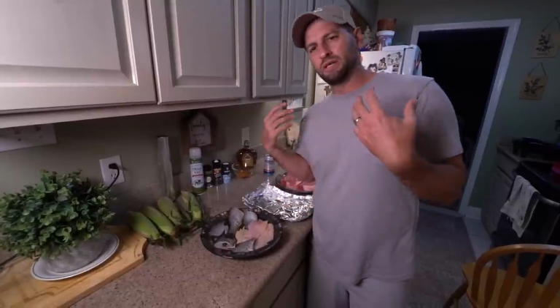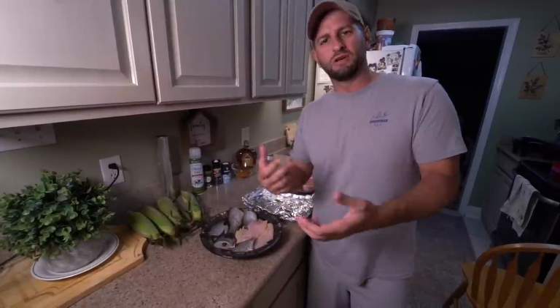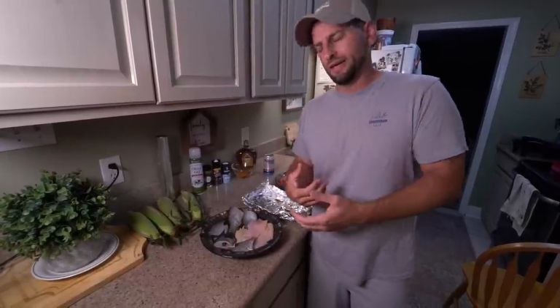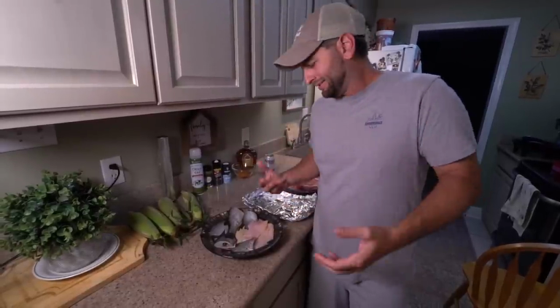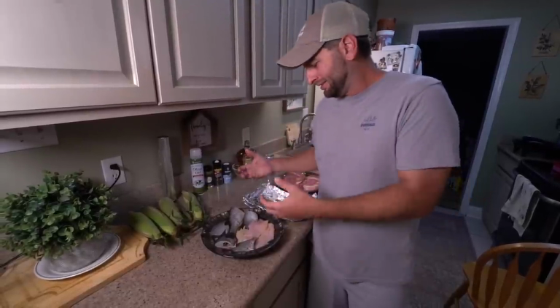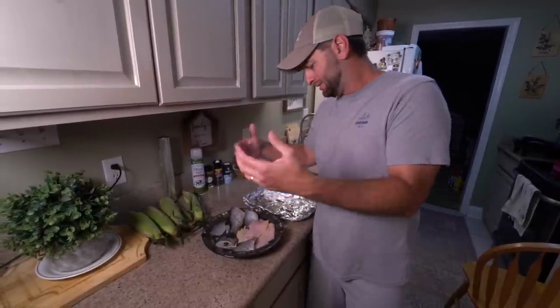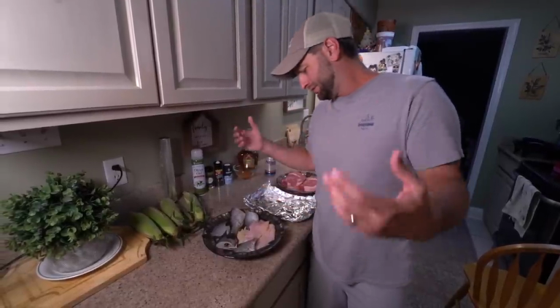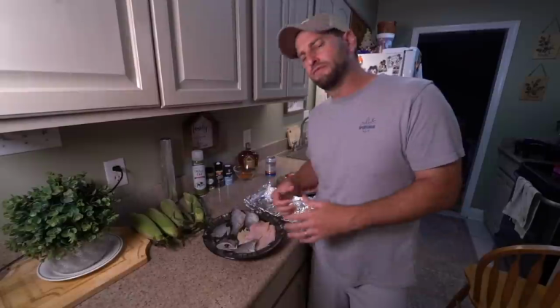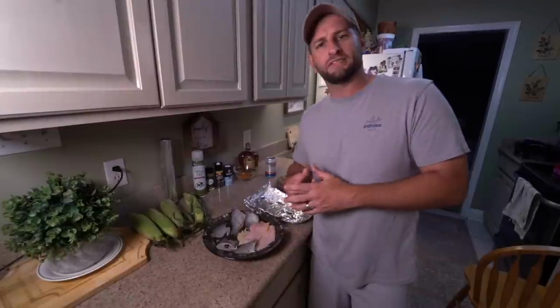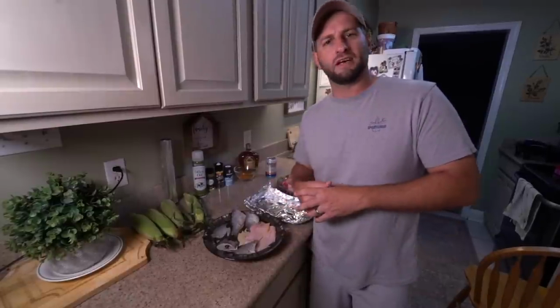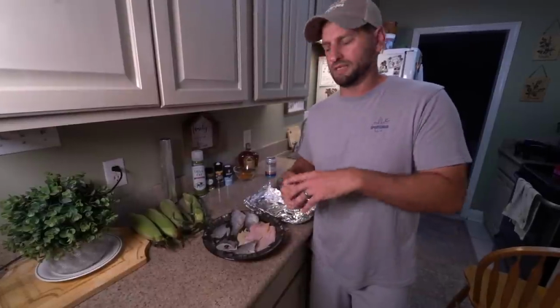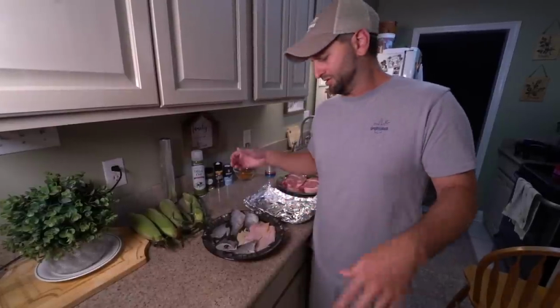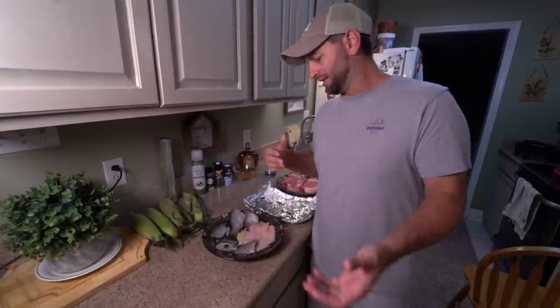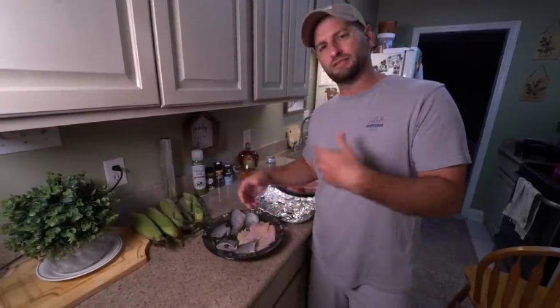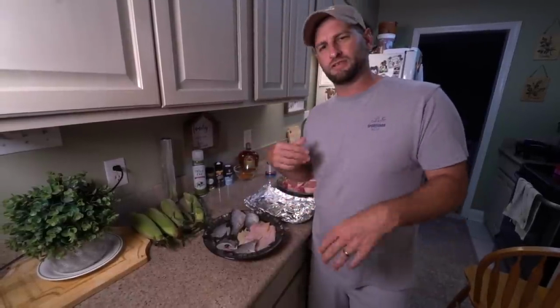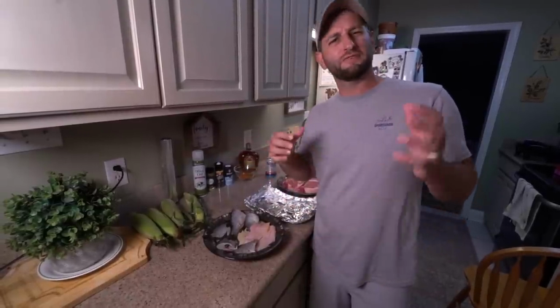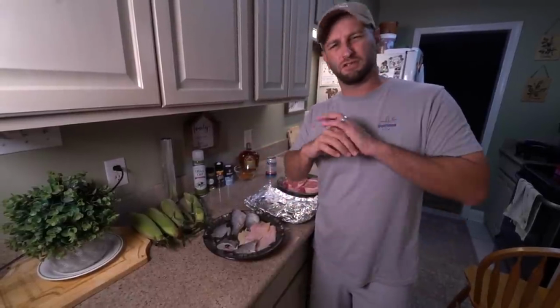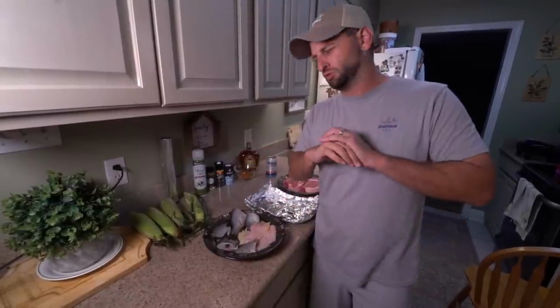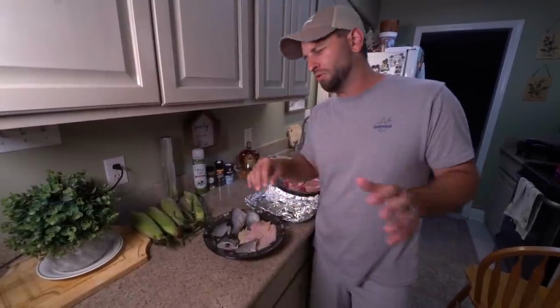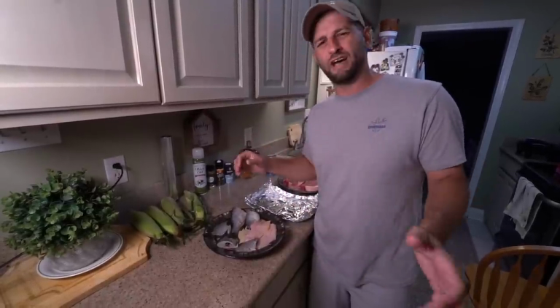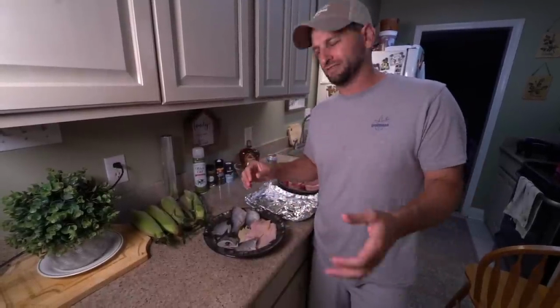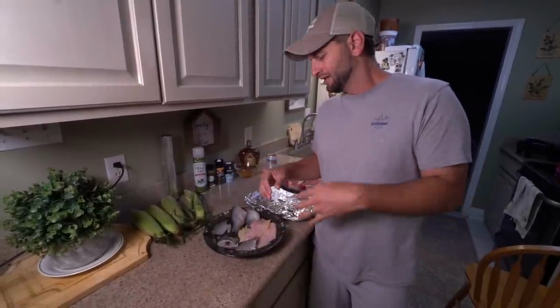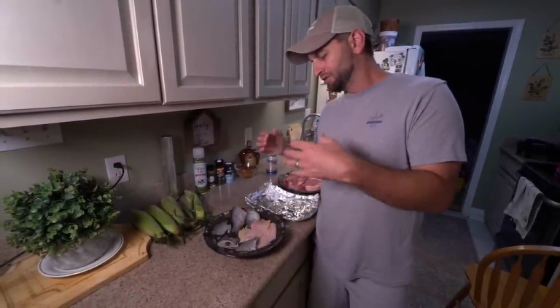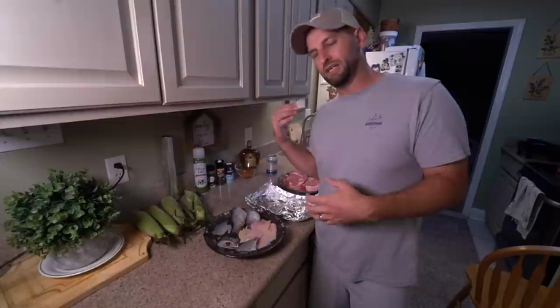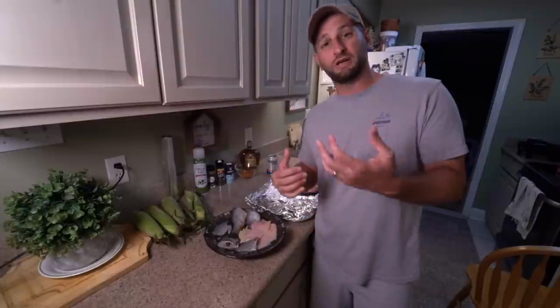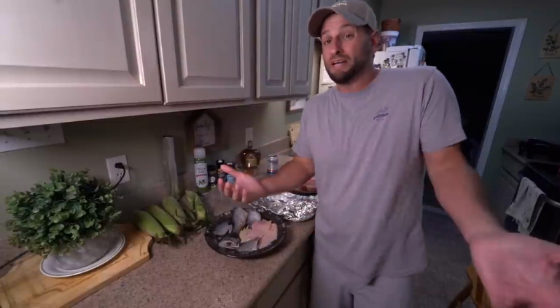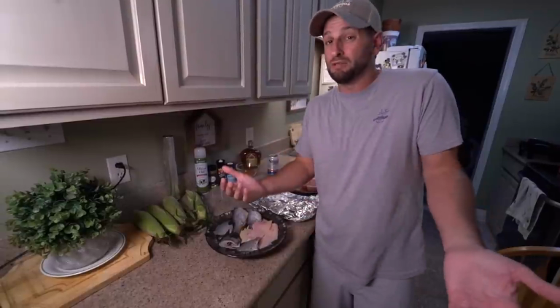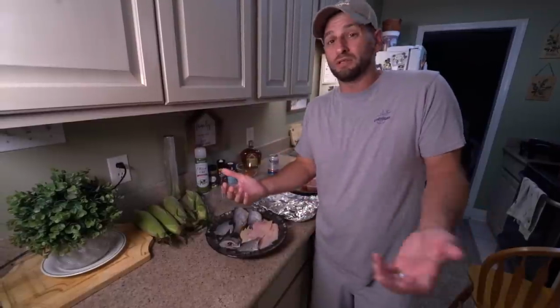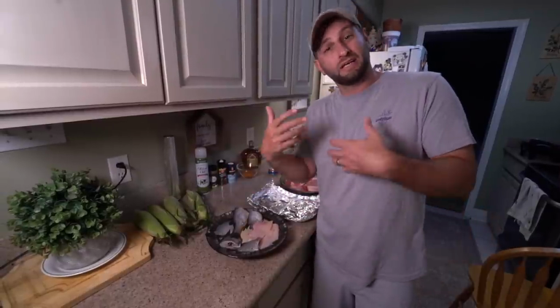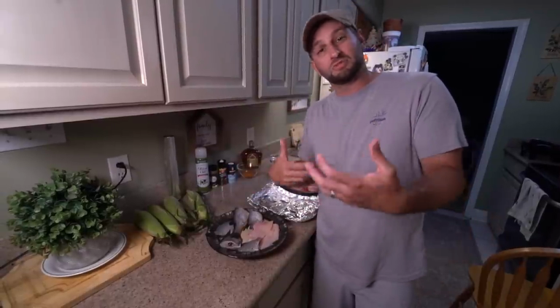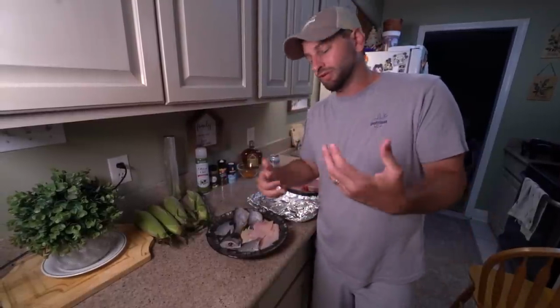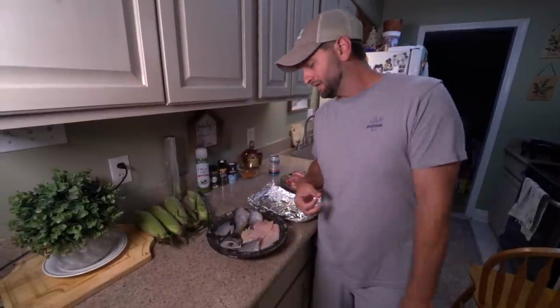We're going to run around 325-350 degrees — fish cook so fast, we just want to get it in there. We might go a little lower to let it get some smoky flavor from the grill.